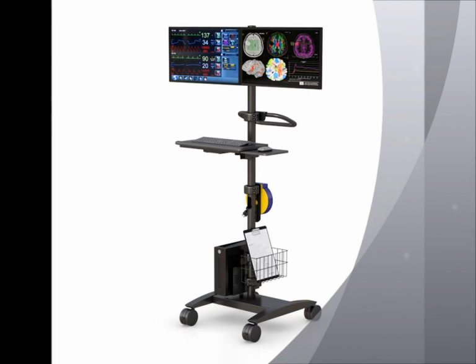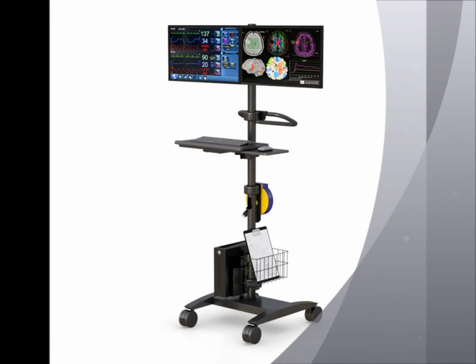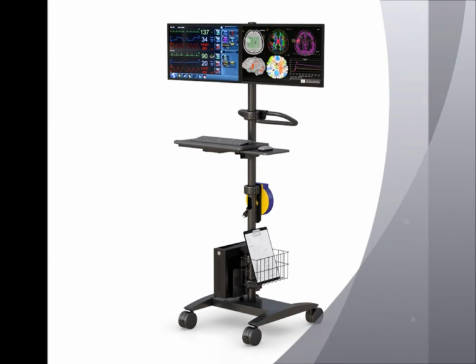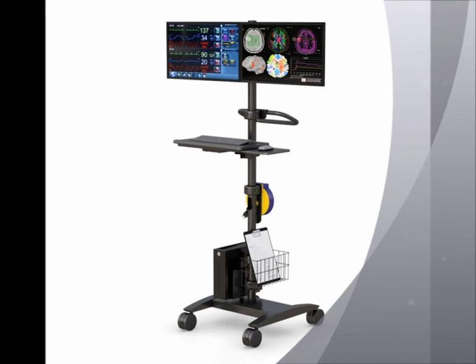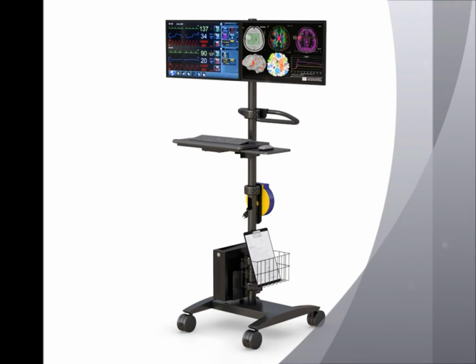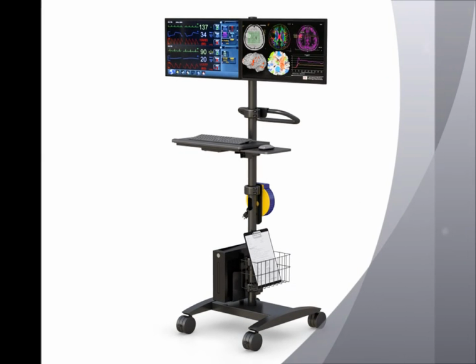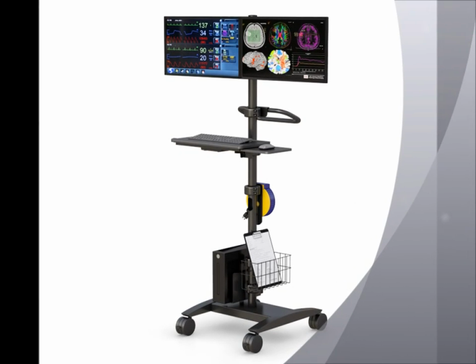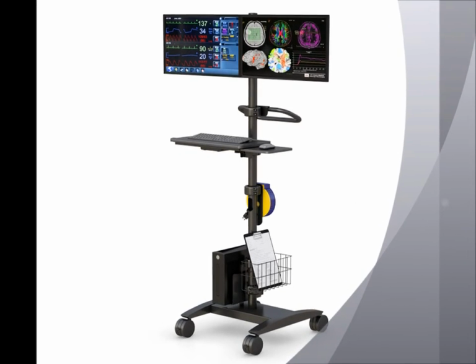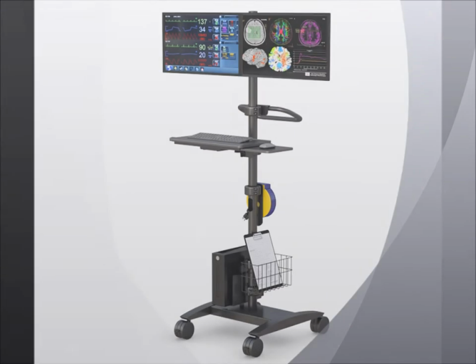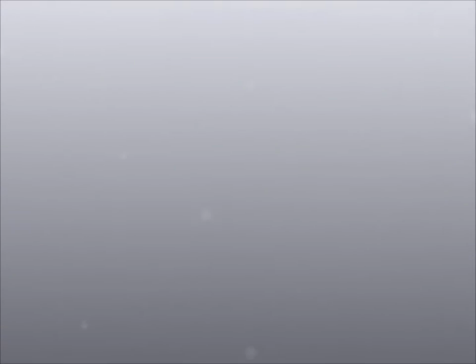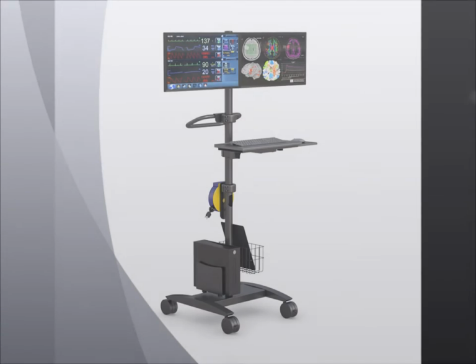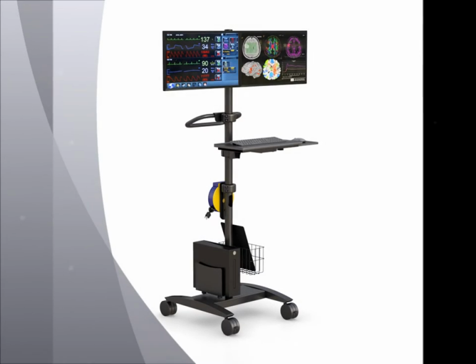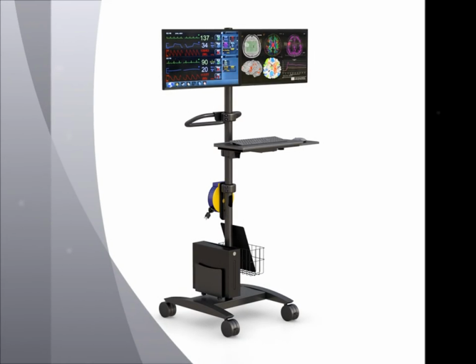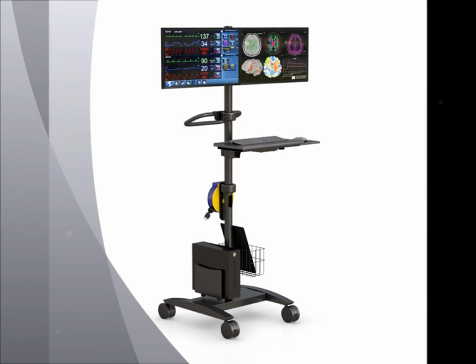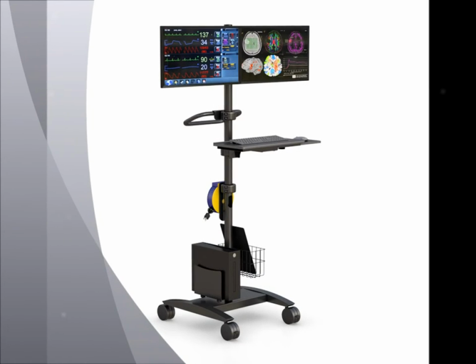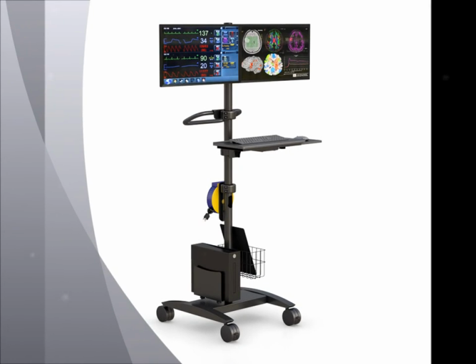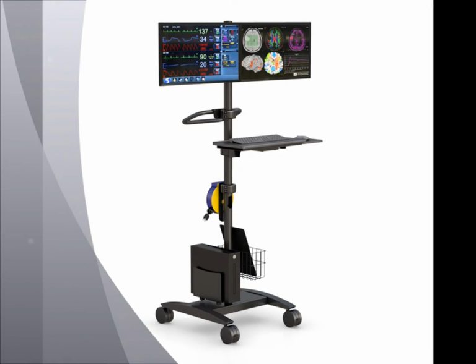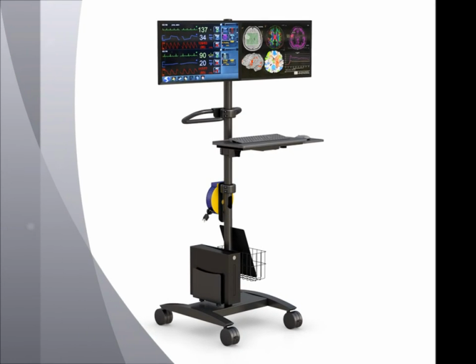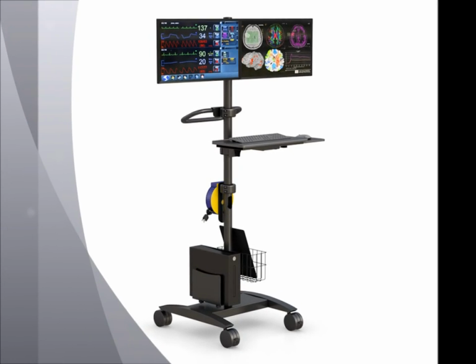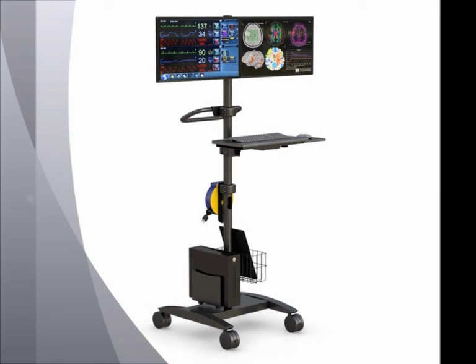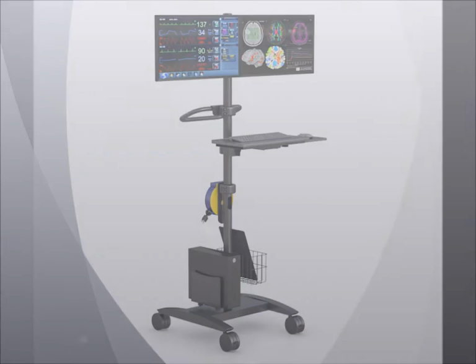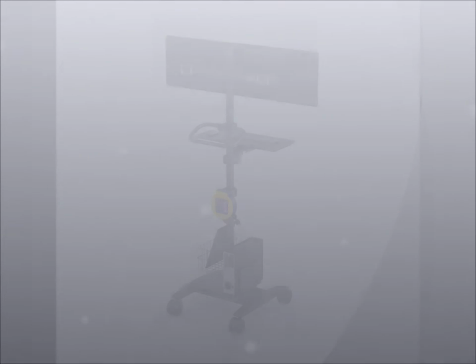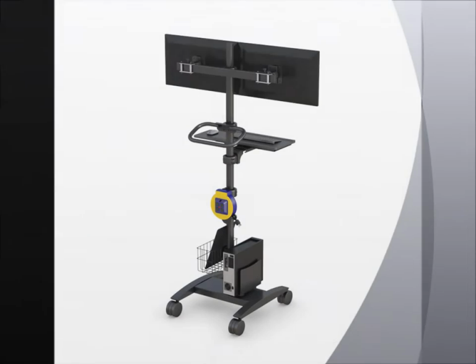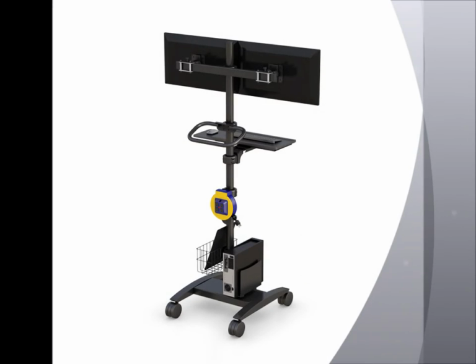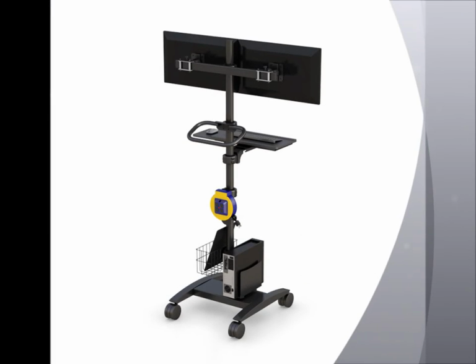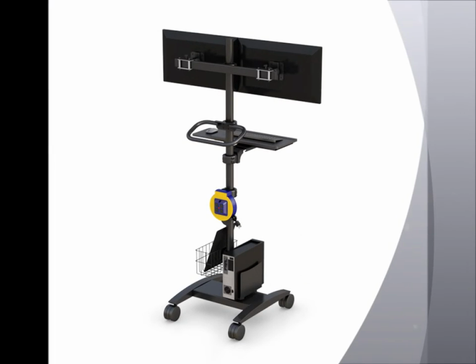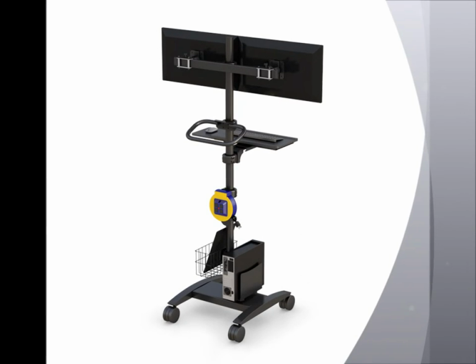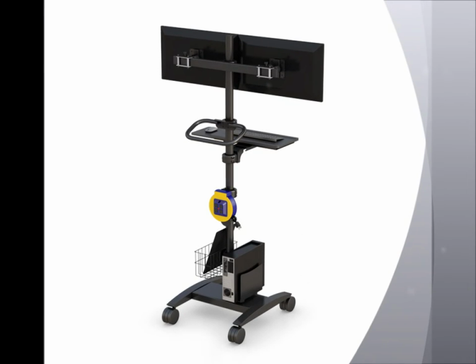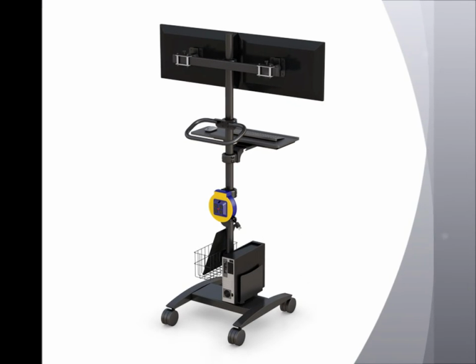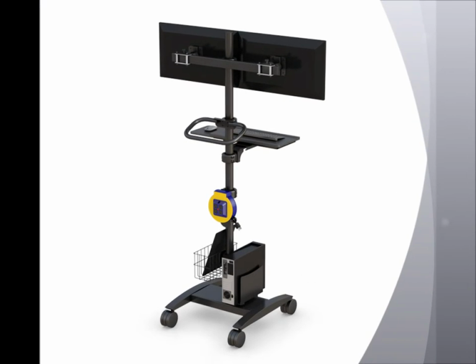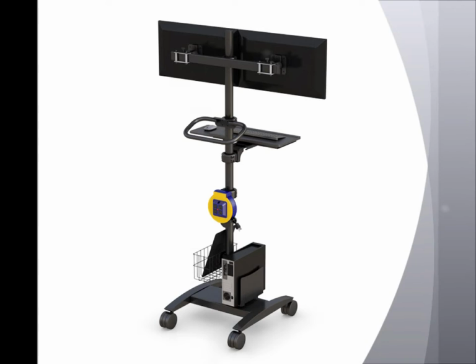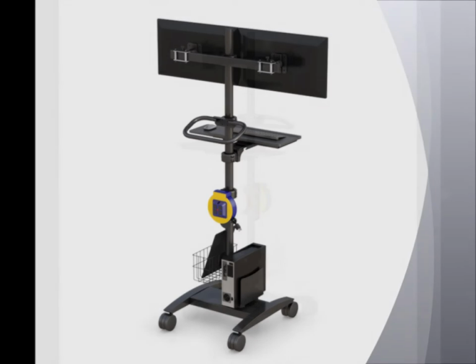This premium high quality dual monitor mobile medical pull cart is designed to provide convenience for the user. It allows the user to read all the data on a wider monitor. This workstation provides enough working space in any required location.